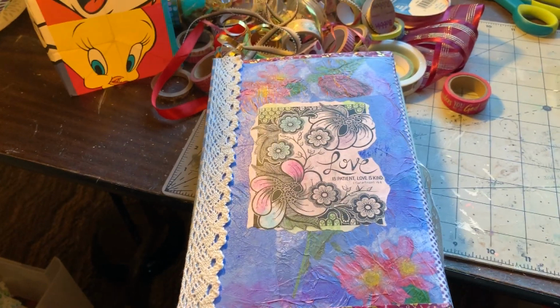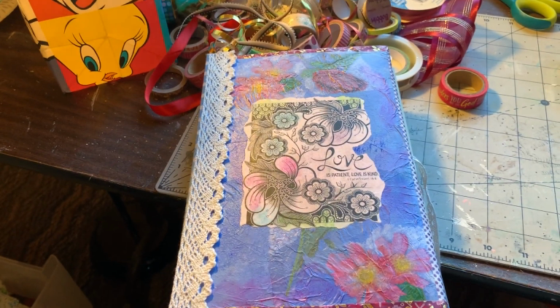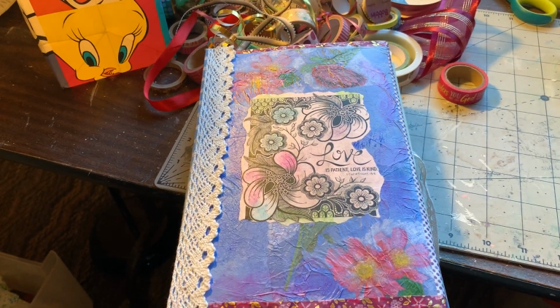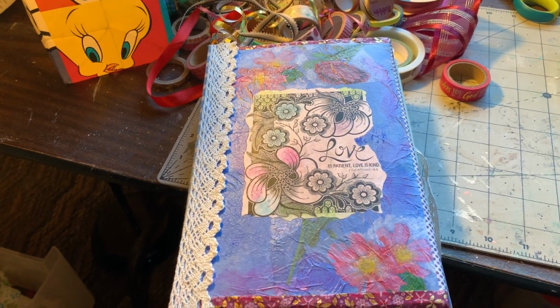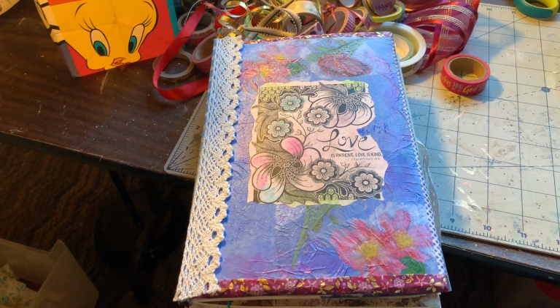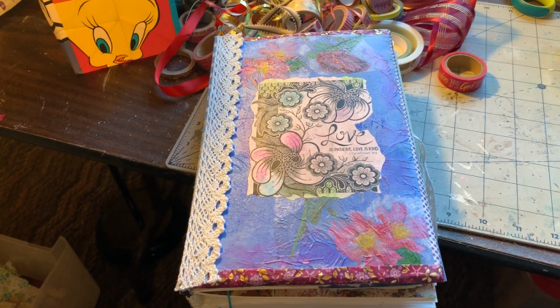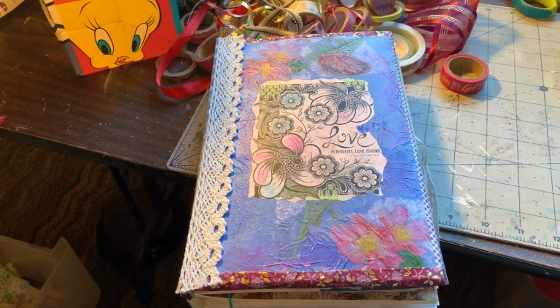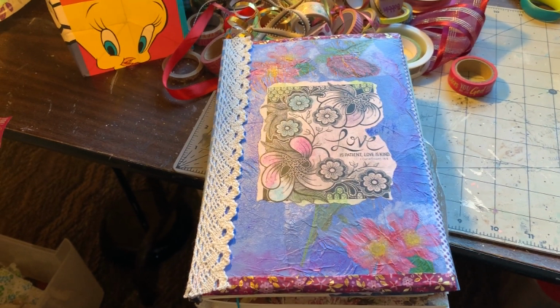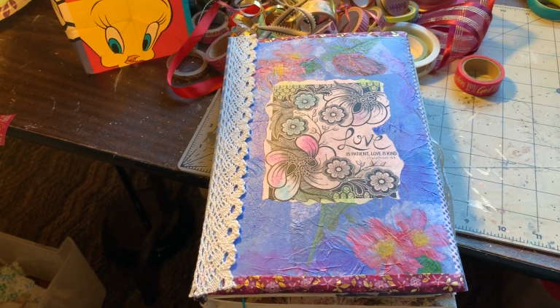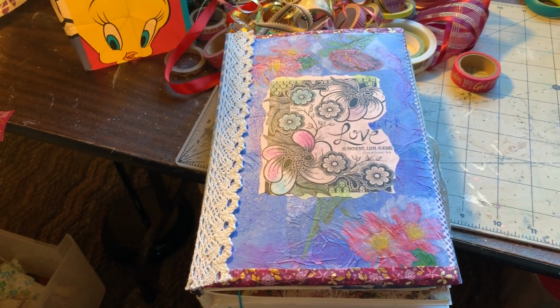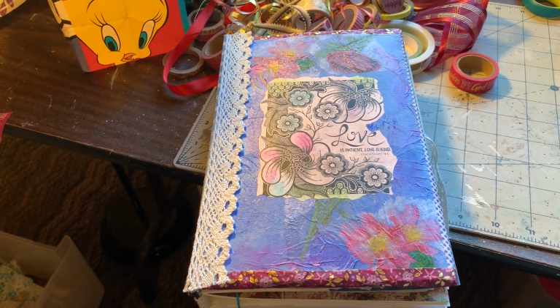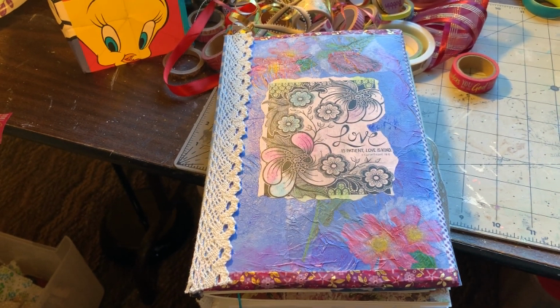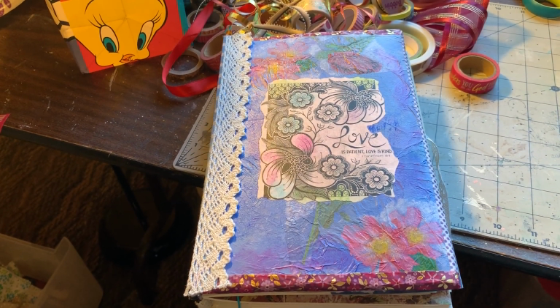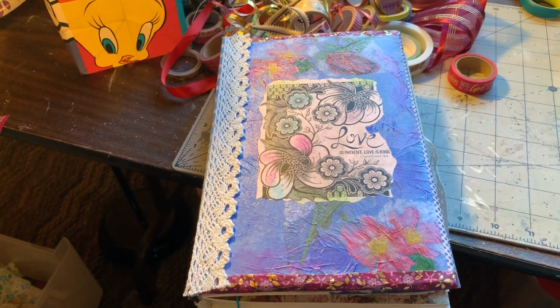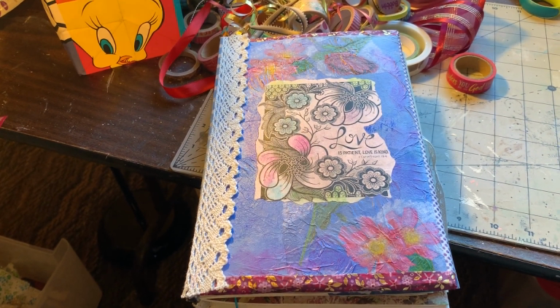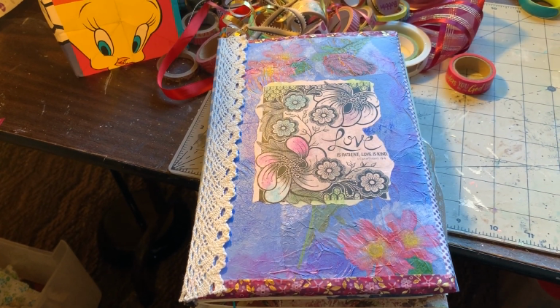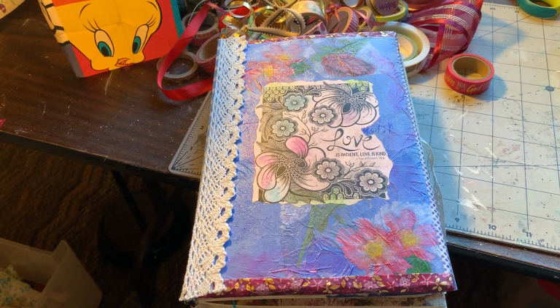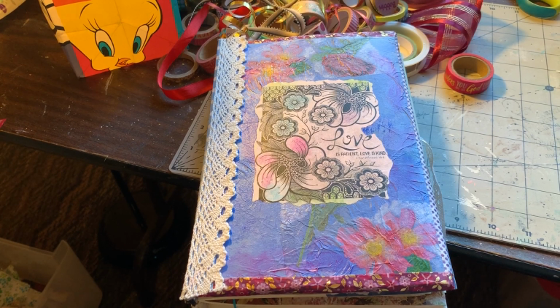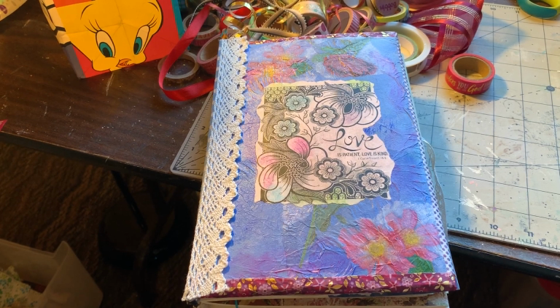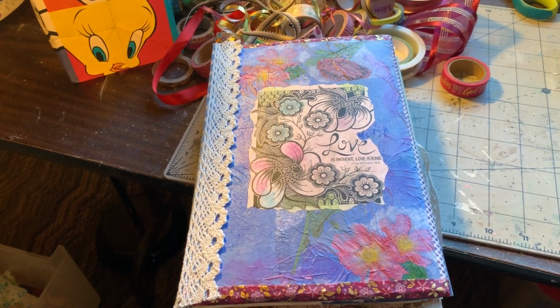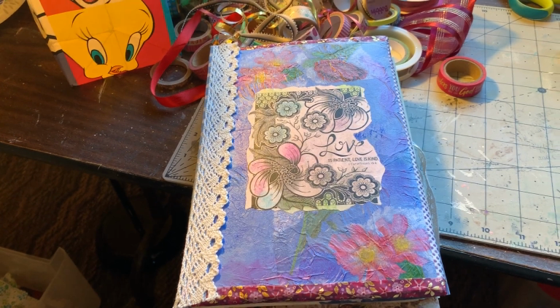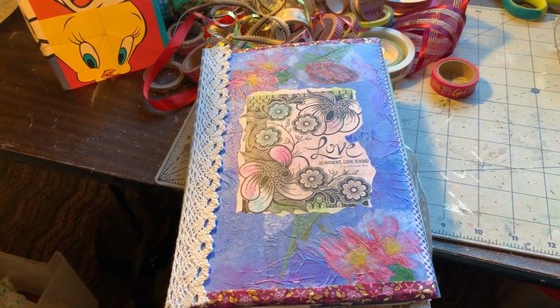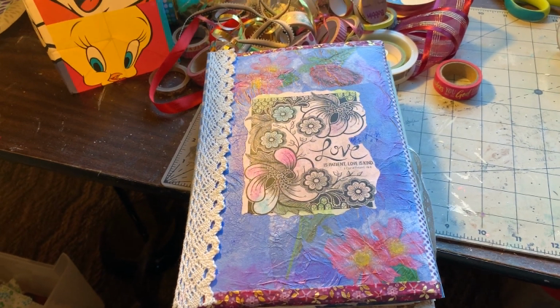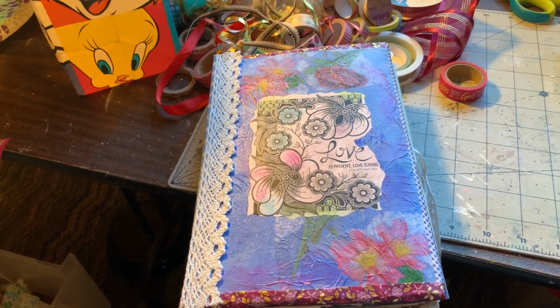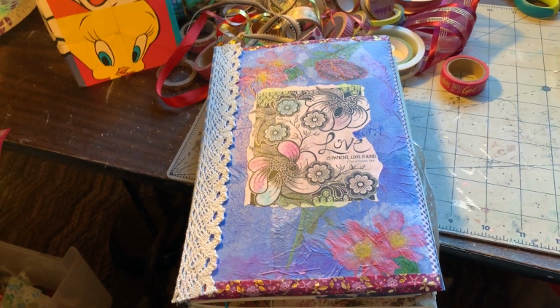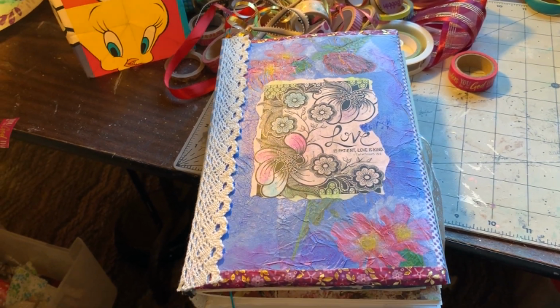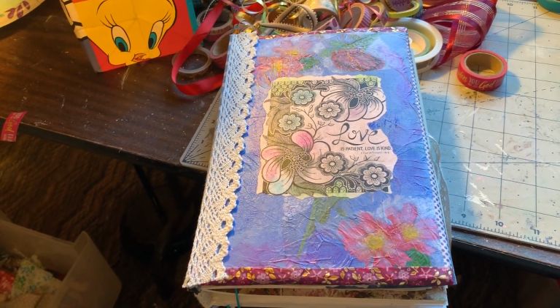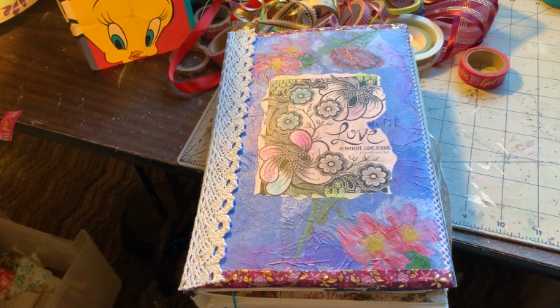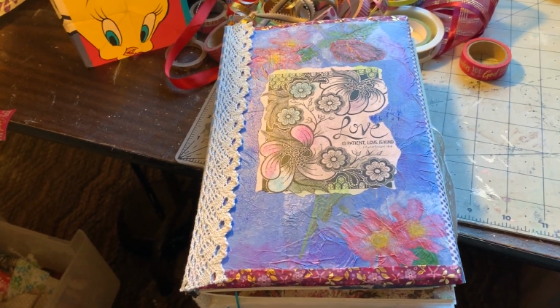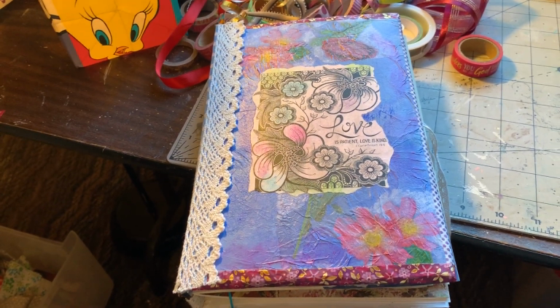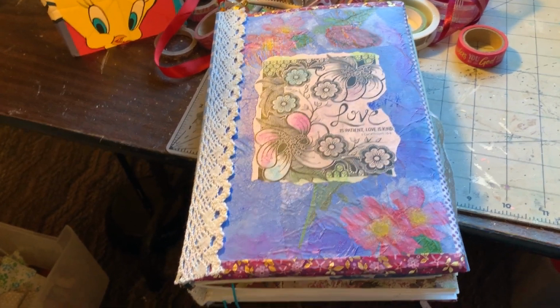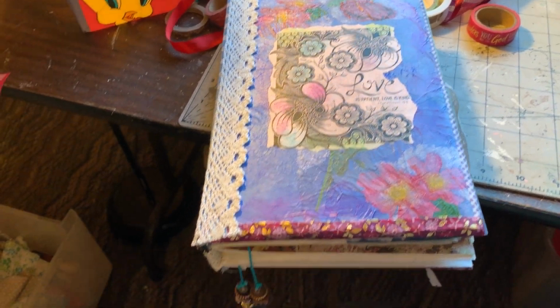Hello everybody. I wanted to share with you the completed journal that I've just finished working on that I made for a friend of mine.